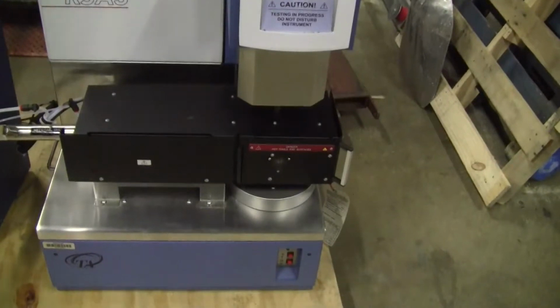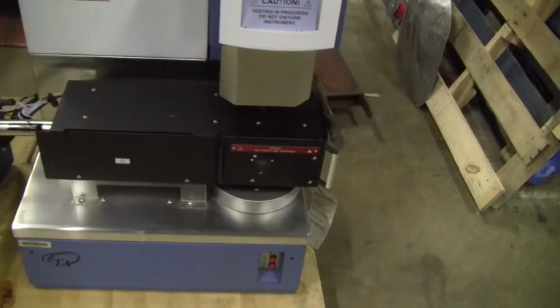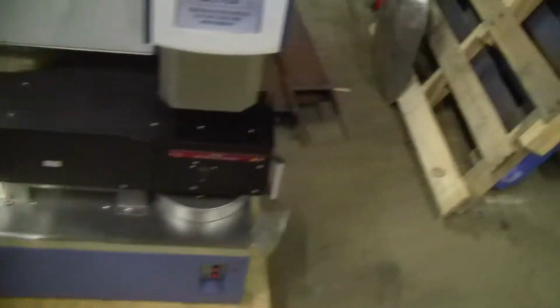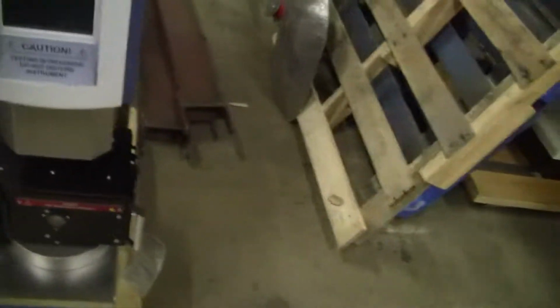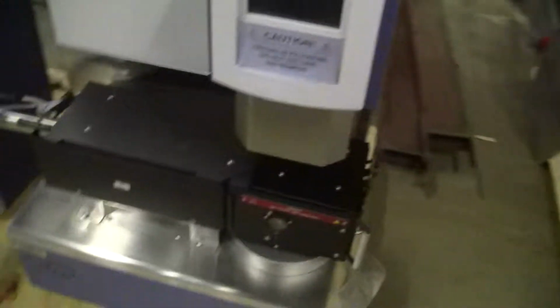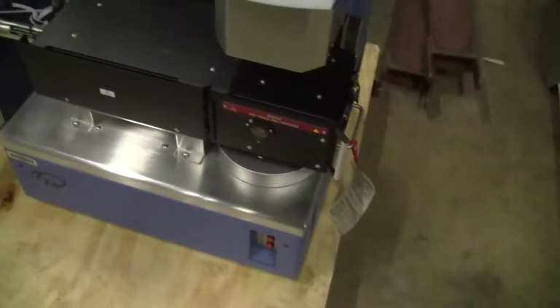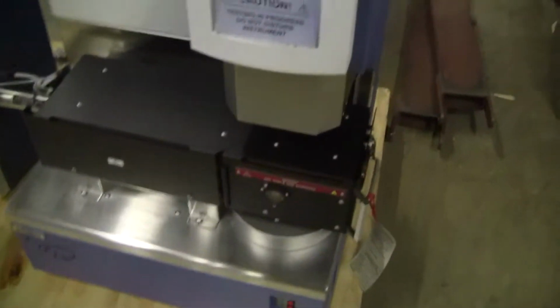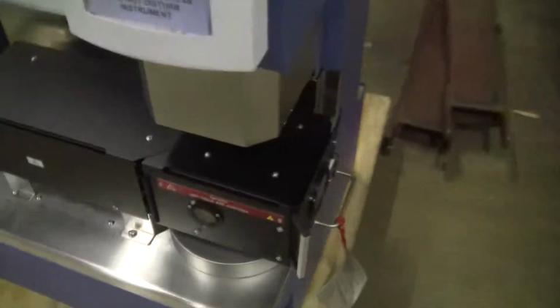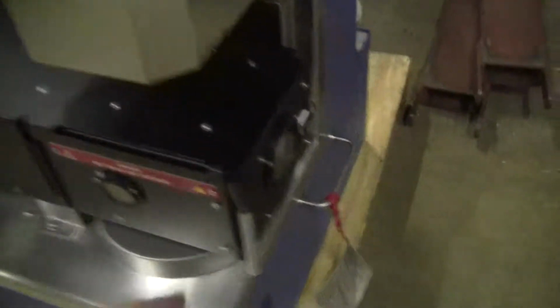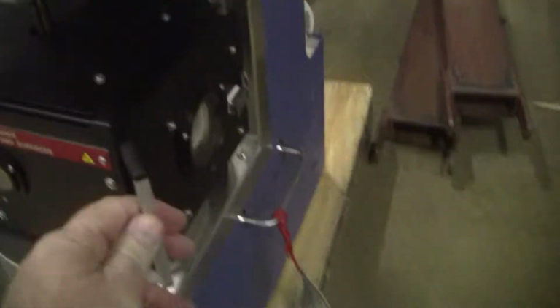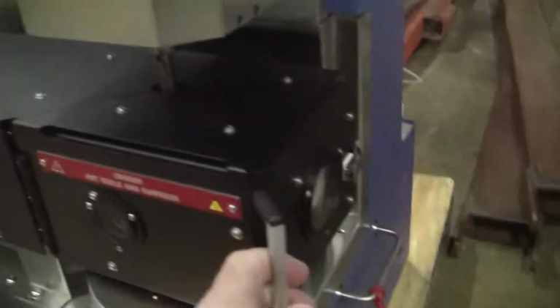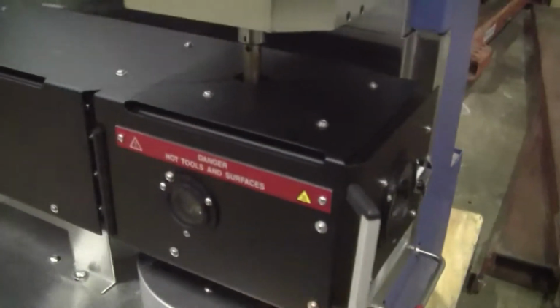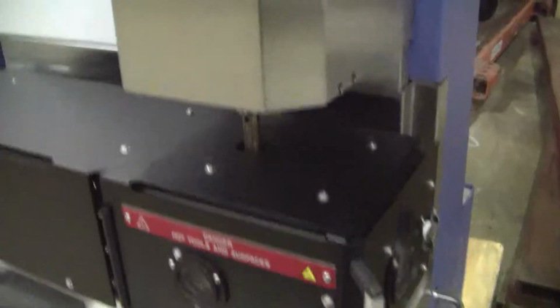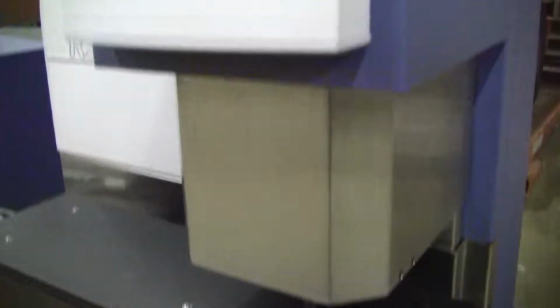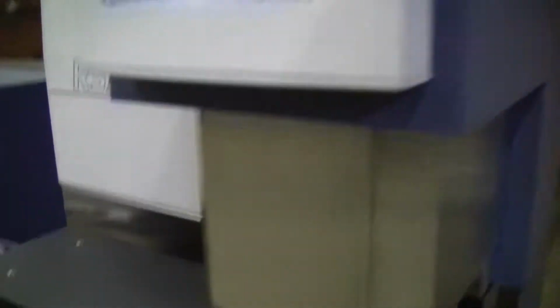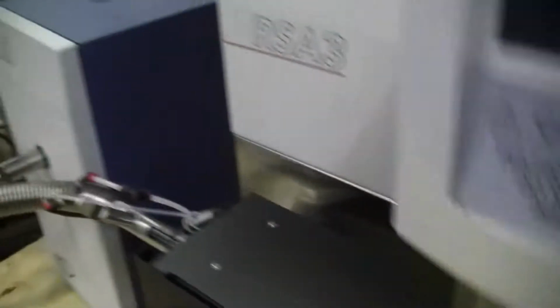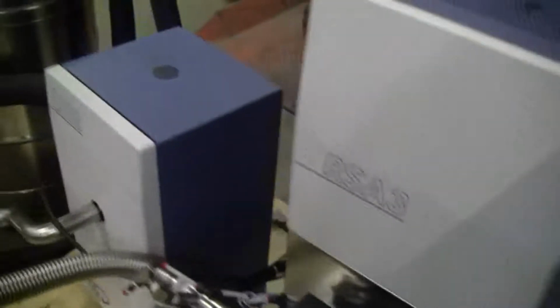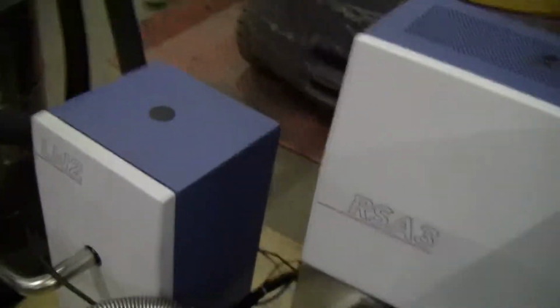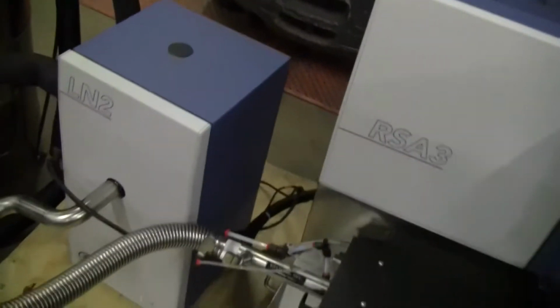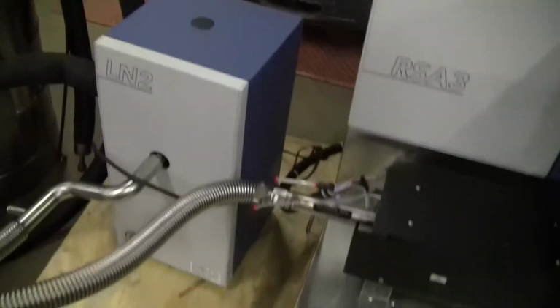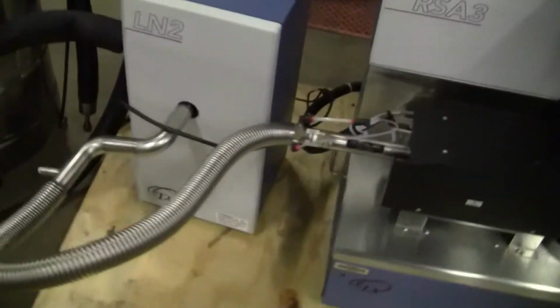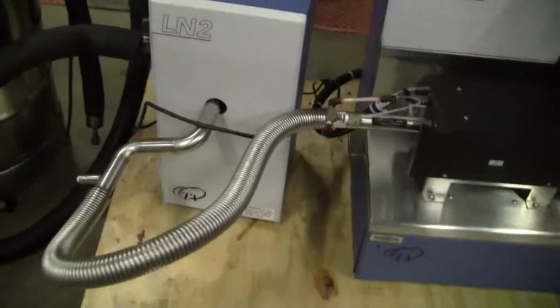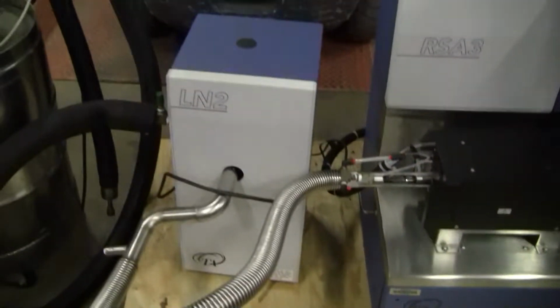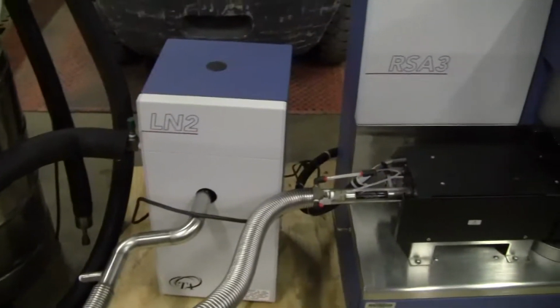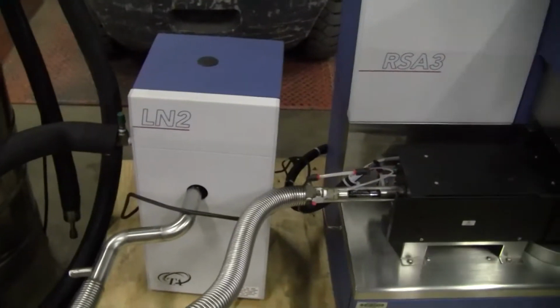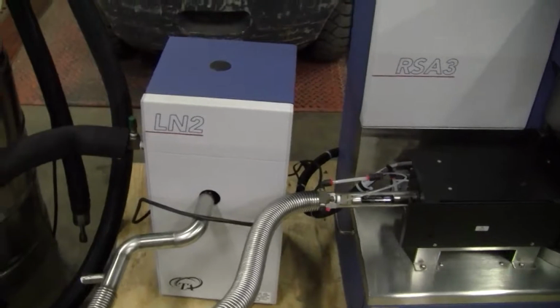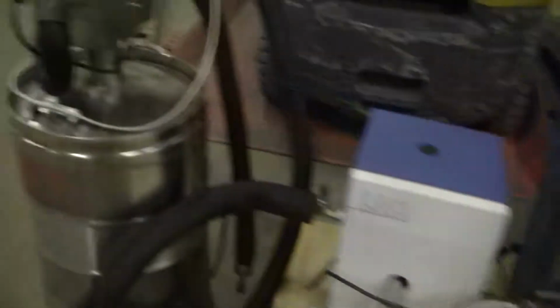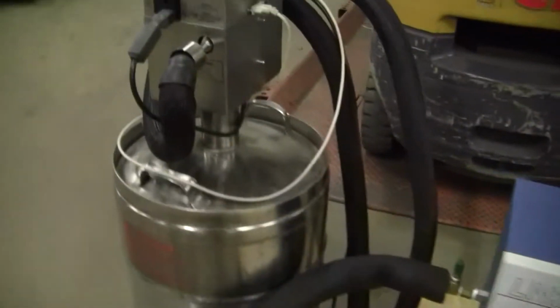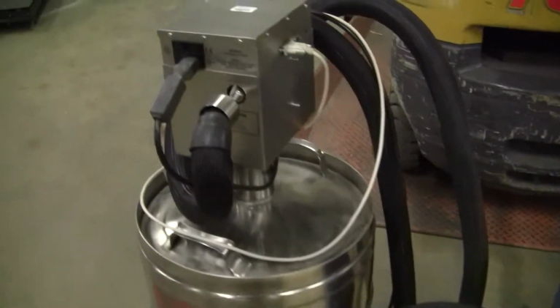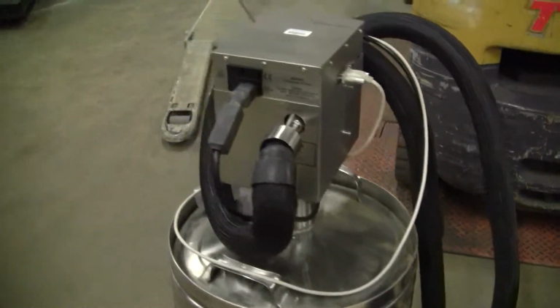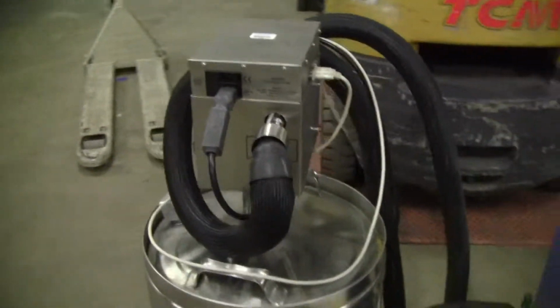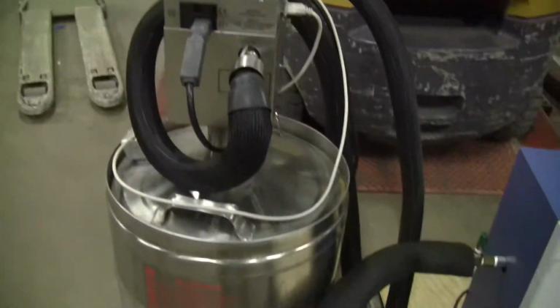You can look at it. I don't have any experience with this, so there's not much I can tell you. I'll just show you the machine. It comes with an LN2 liquid nitrogen accessory plus a liquid nitrogen doer.